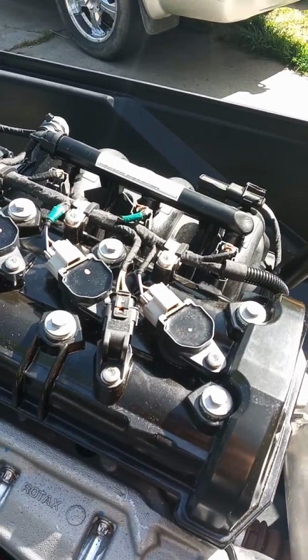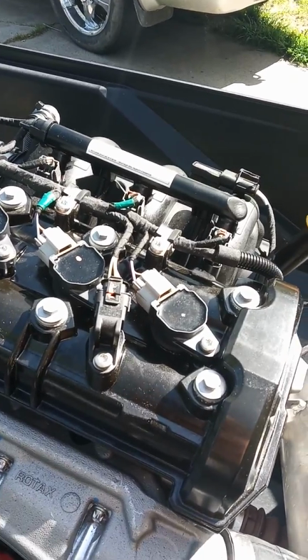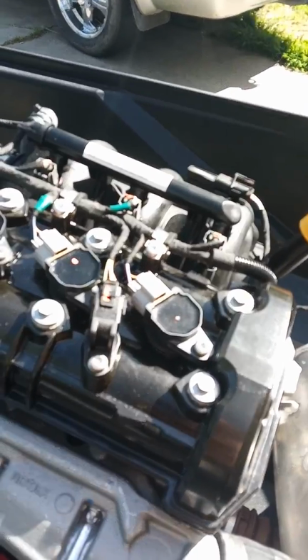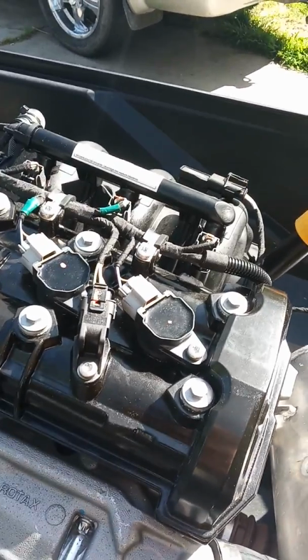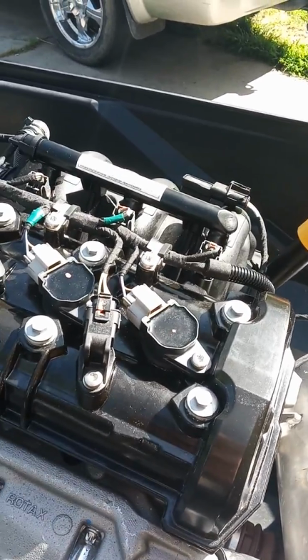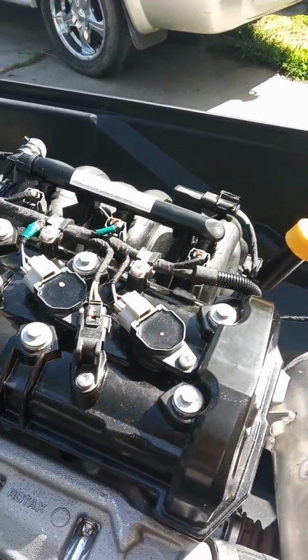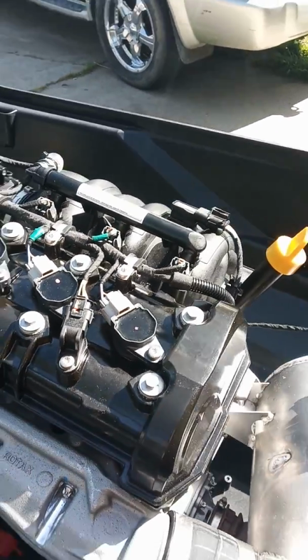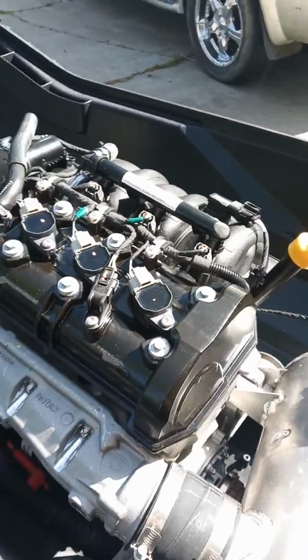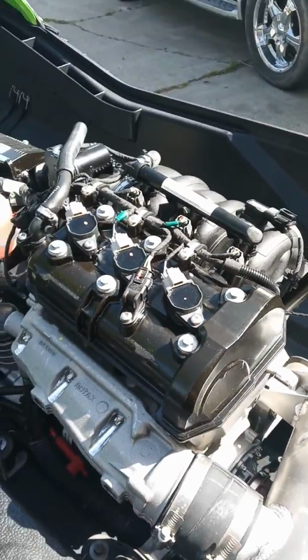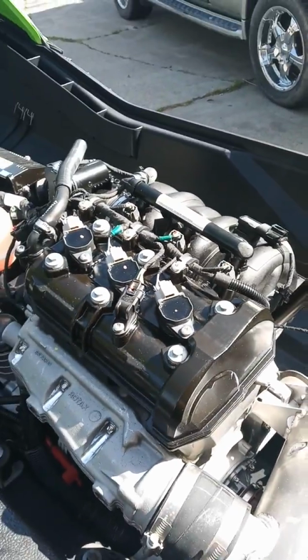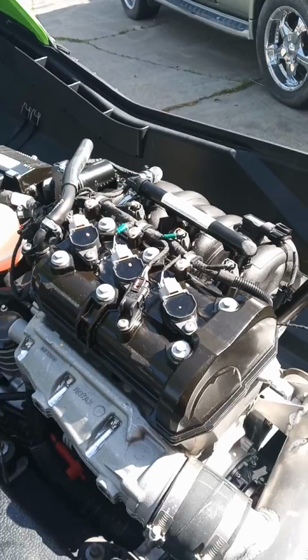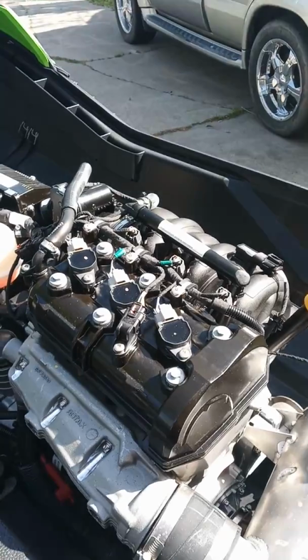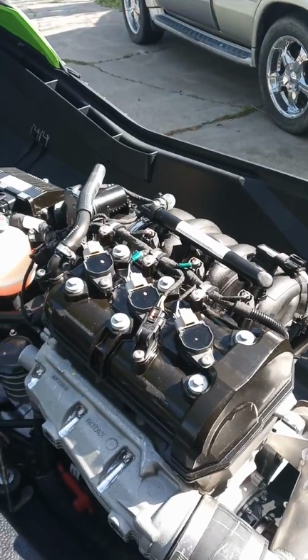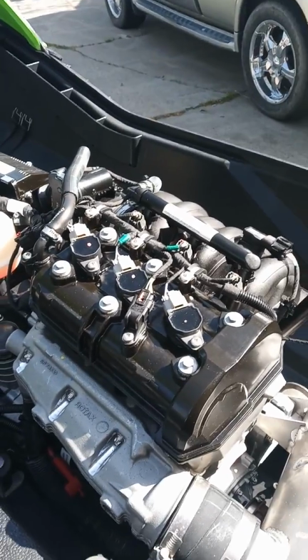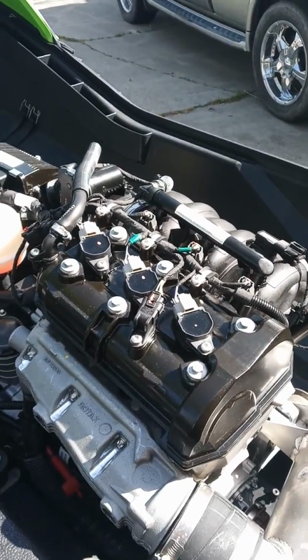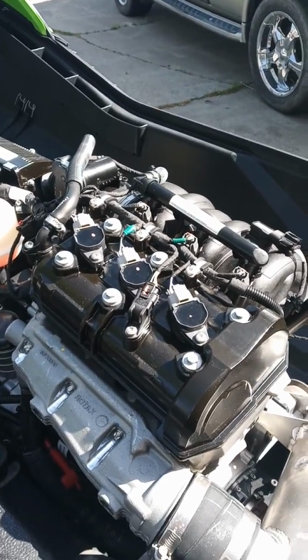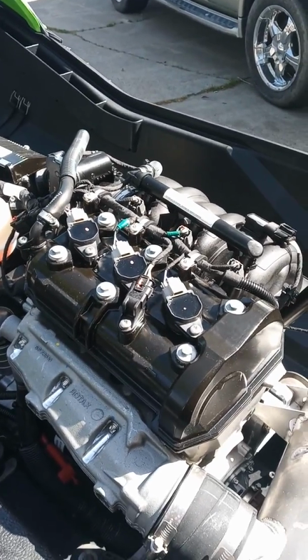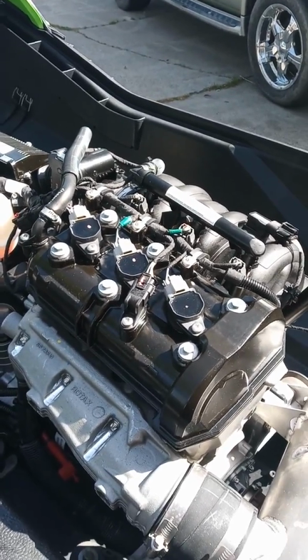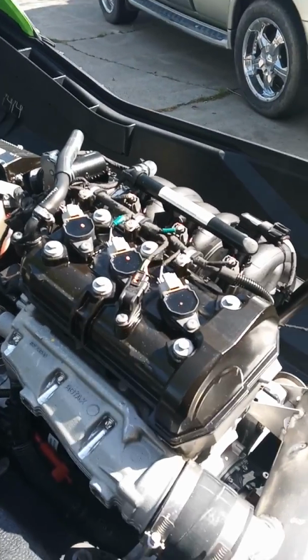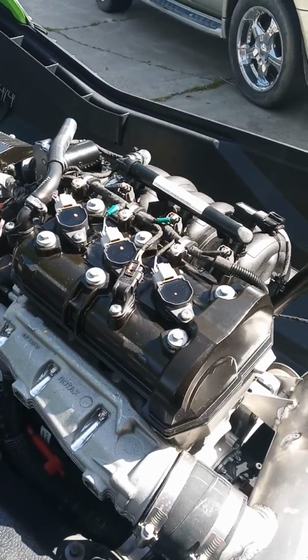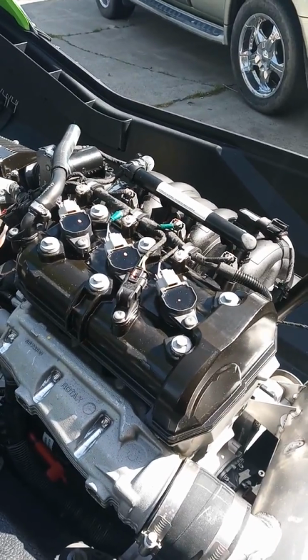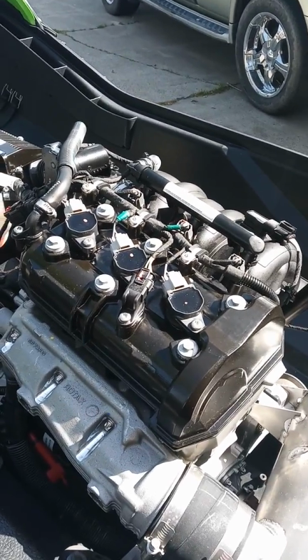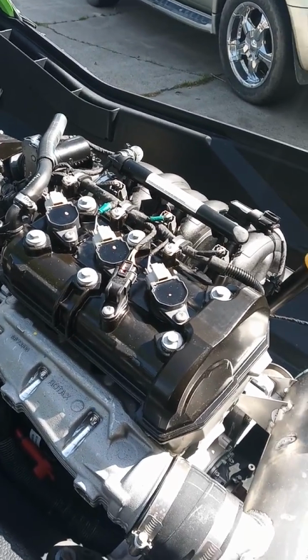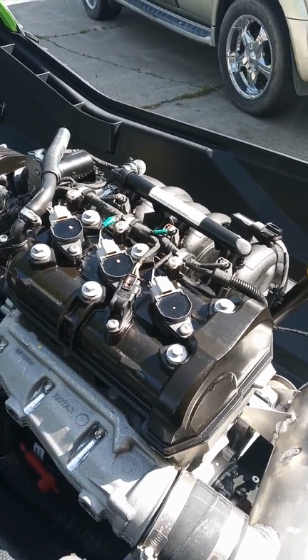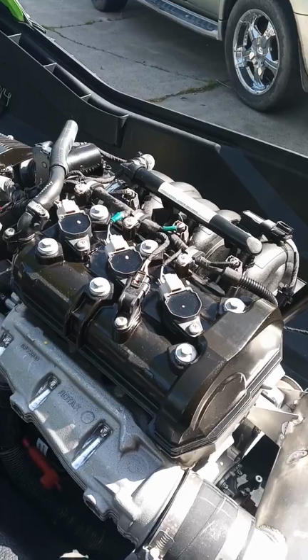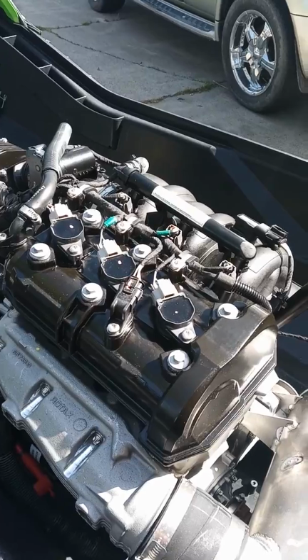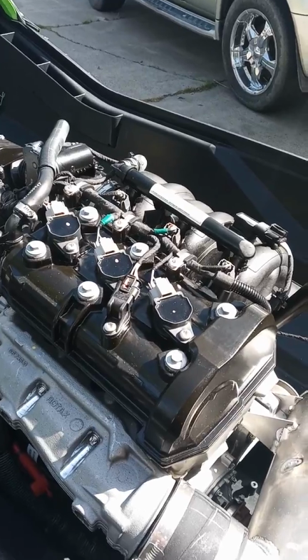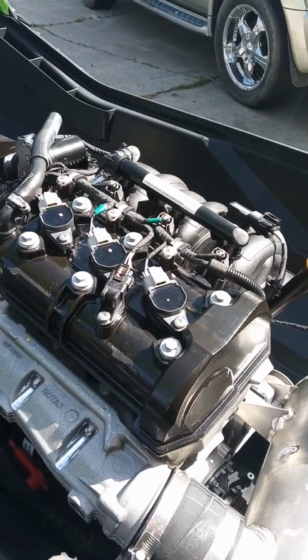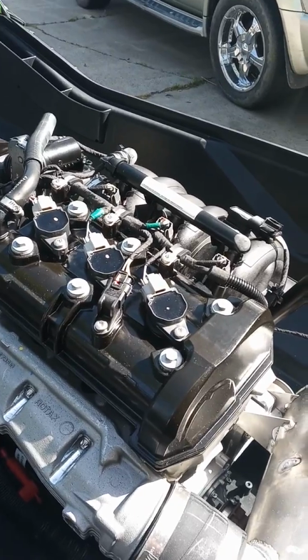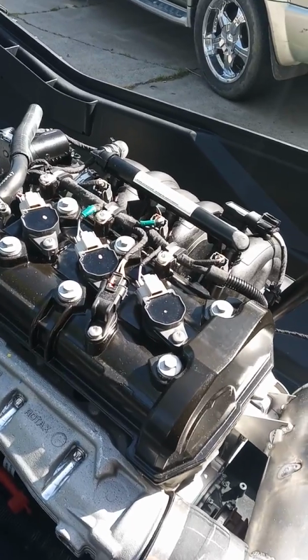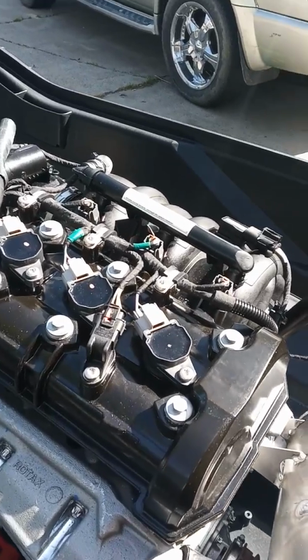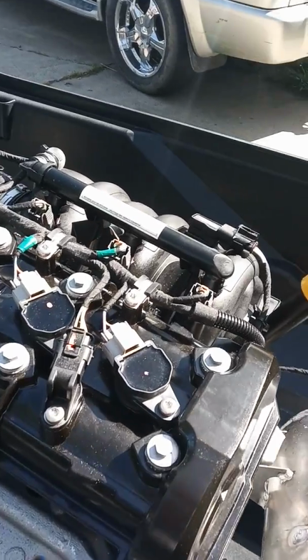You know, doing all the screws by yourself. But there's the spark plugs. They say that's part of the second scheduled maintenance. There's only three.